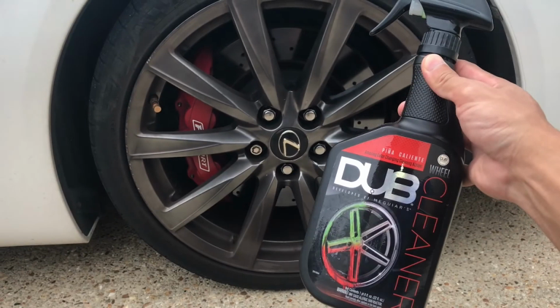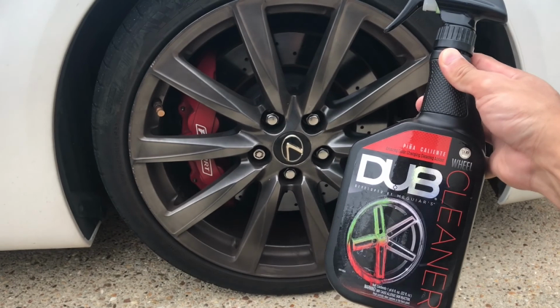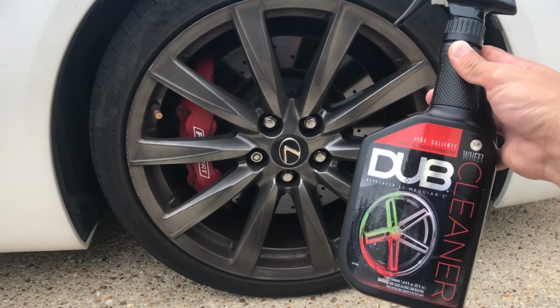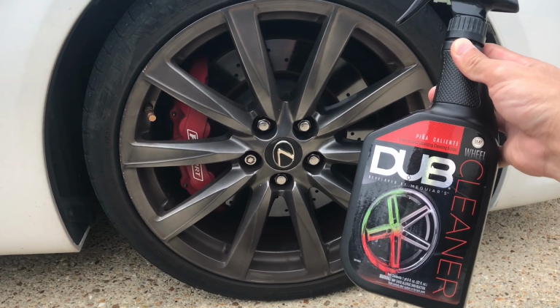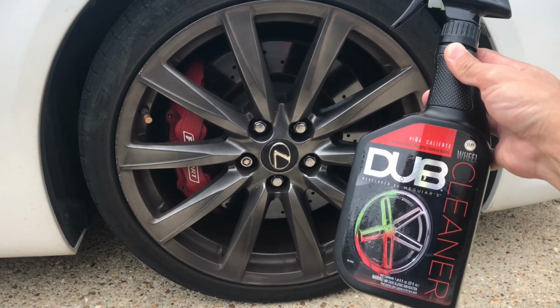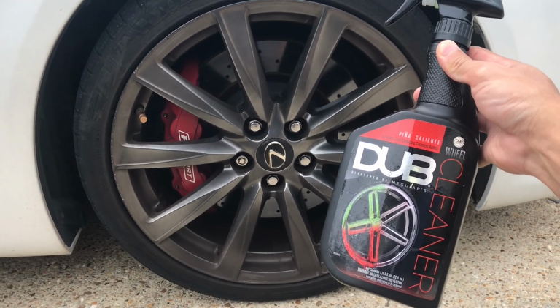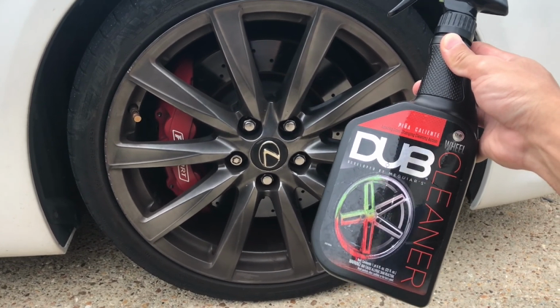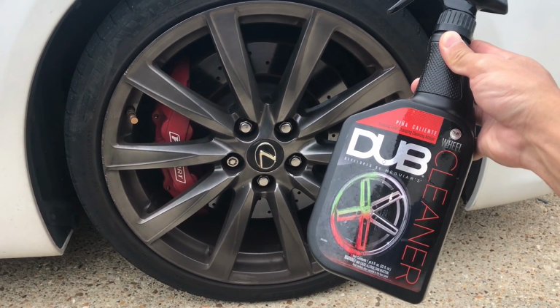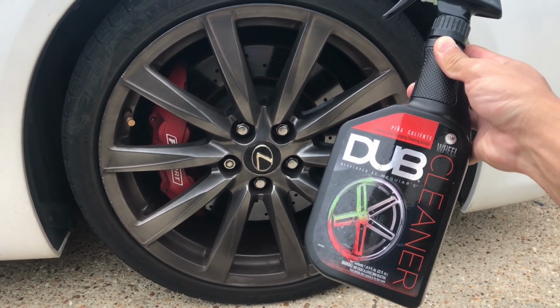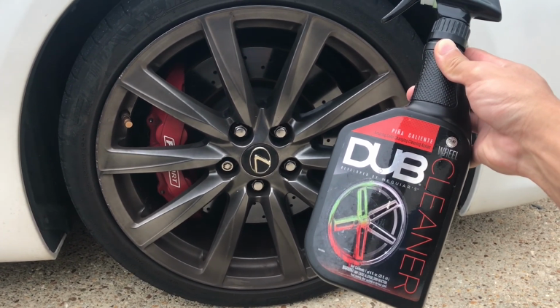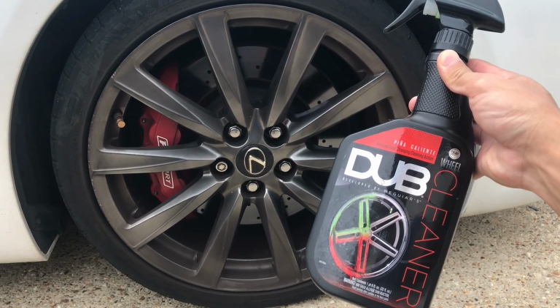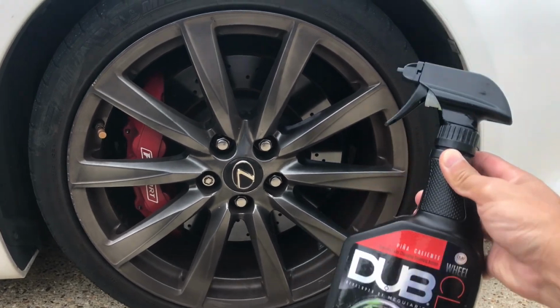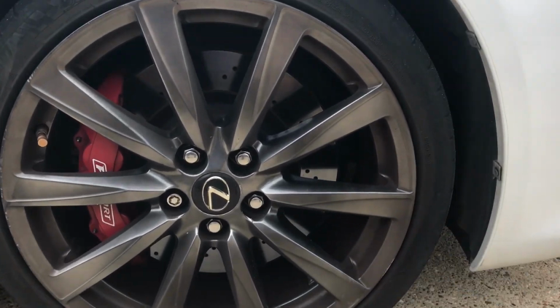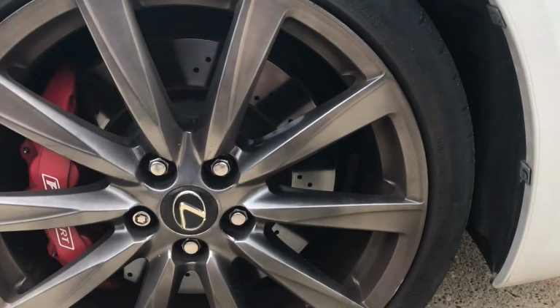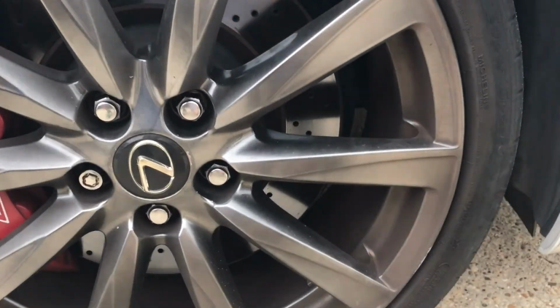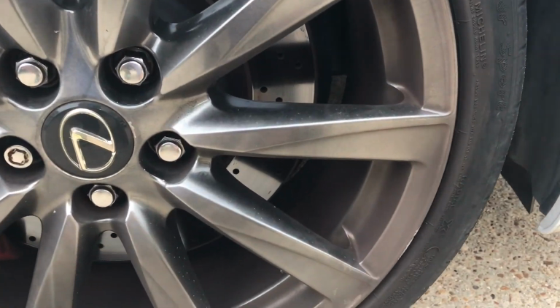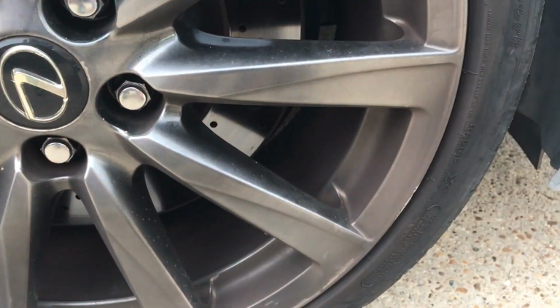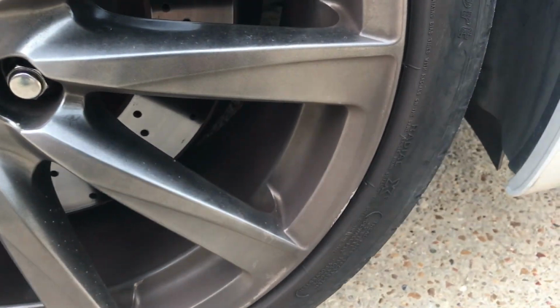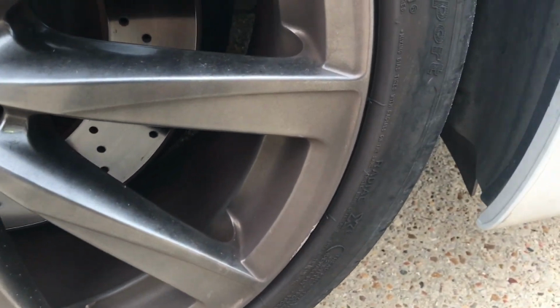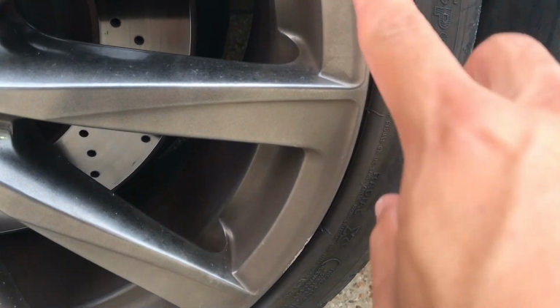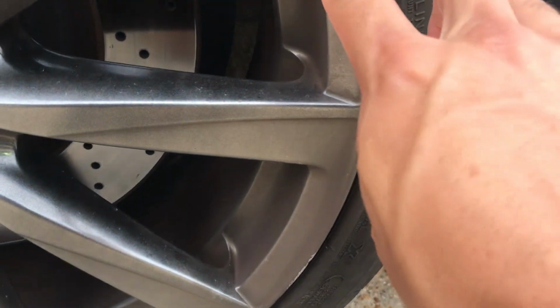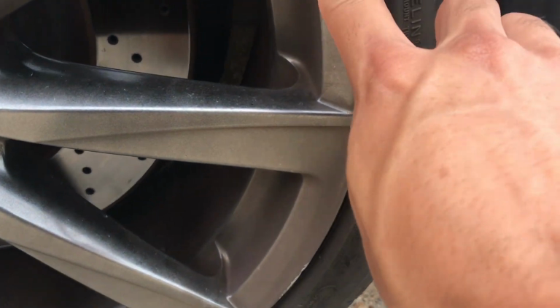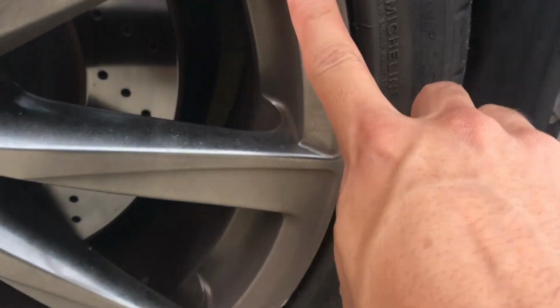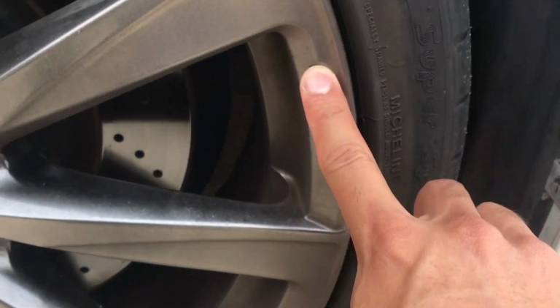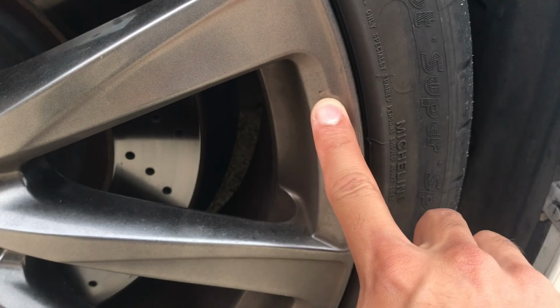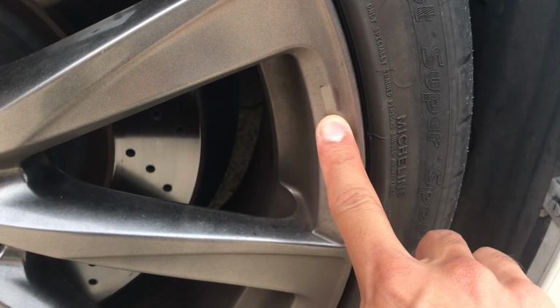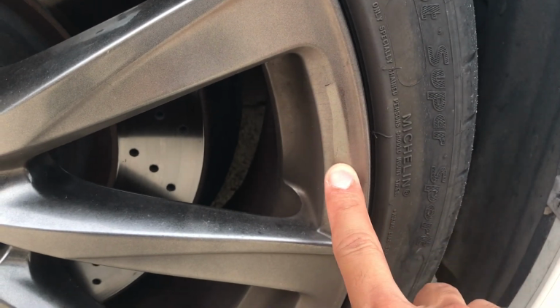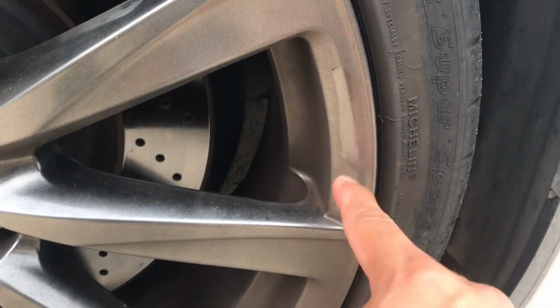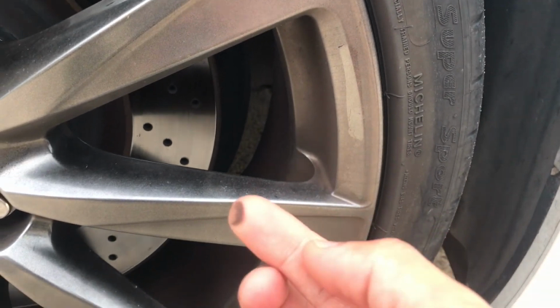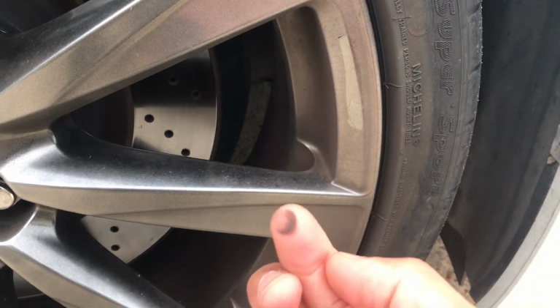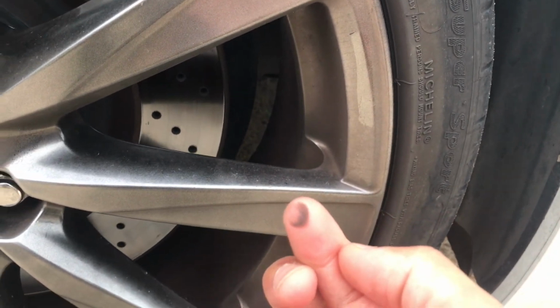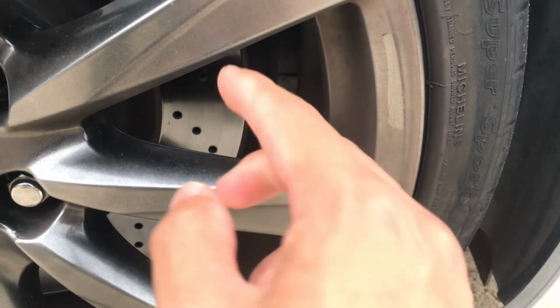Hi, what's up YouTube? In today's video, I'm going to be doing a review on this Meguiar's Dub Wheel Cleaner. In today's demonstration, we're going to use this wheel cleaner on a Lexus ISF rim and a Toyota Tundra rim.